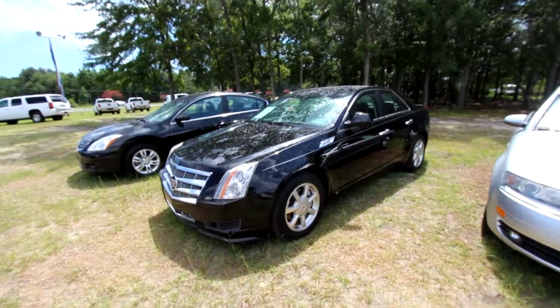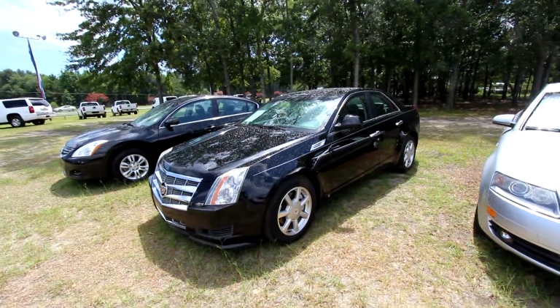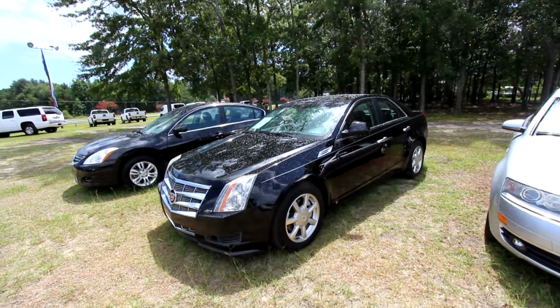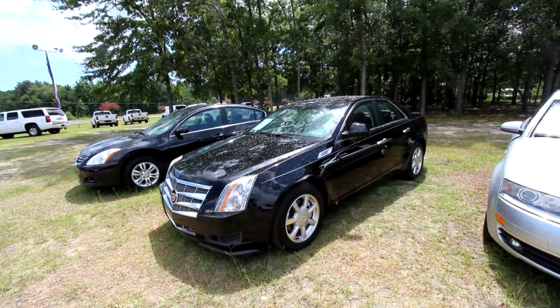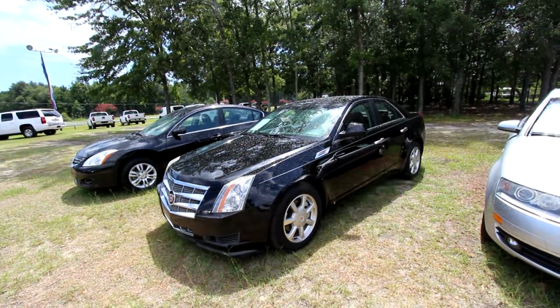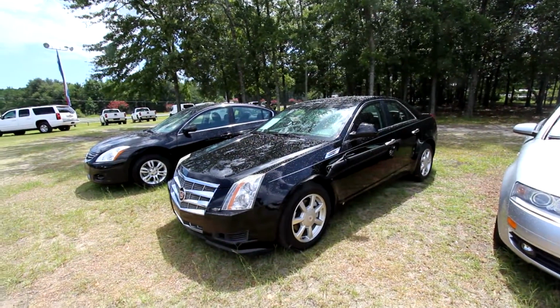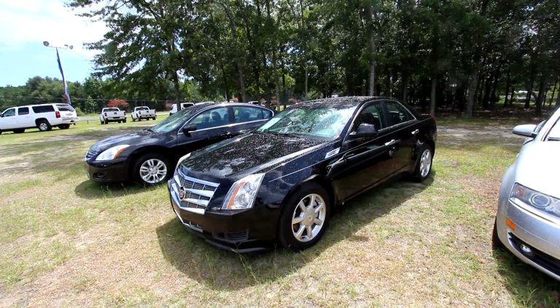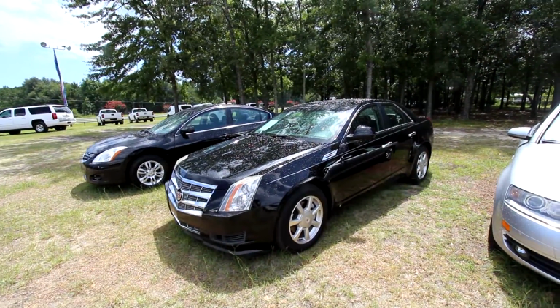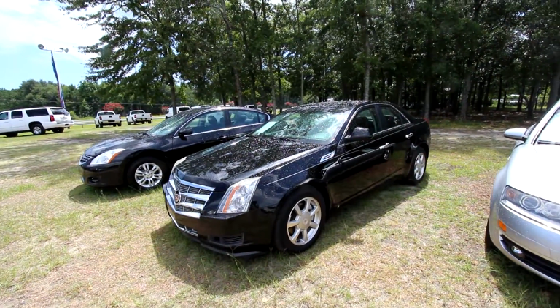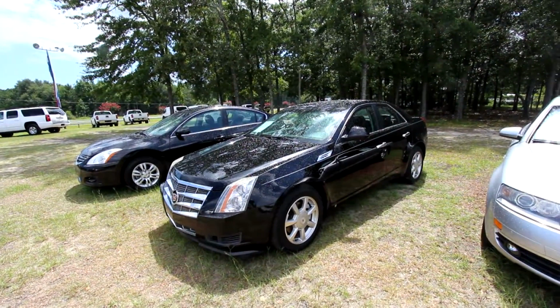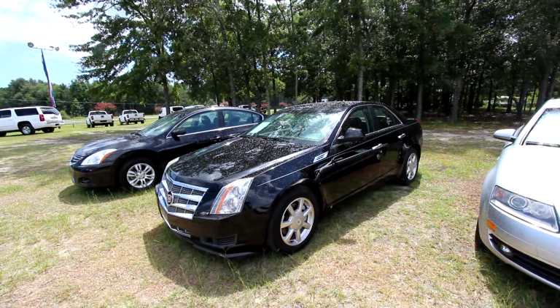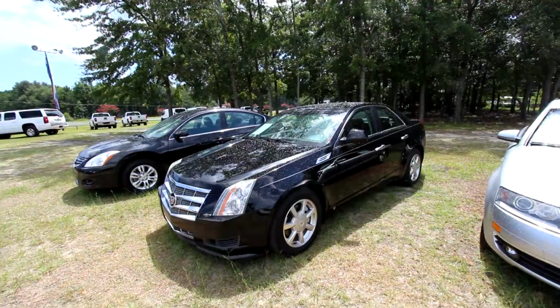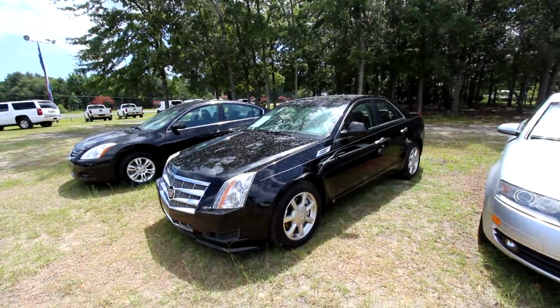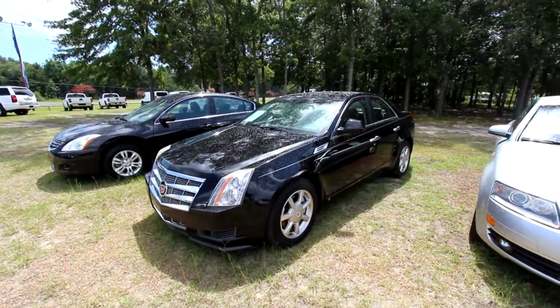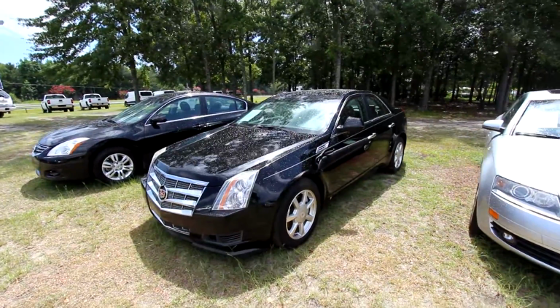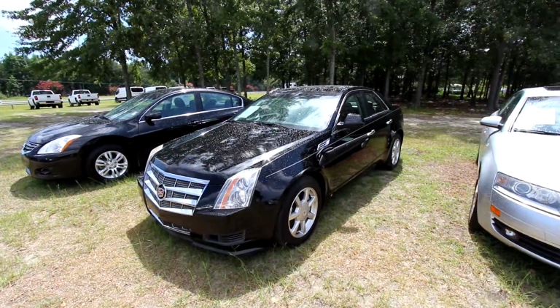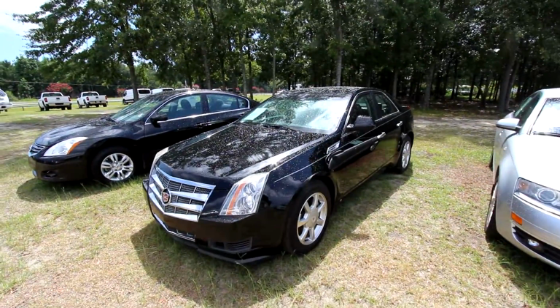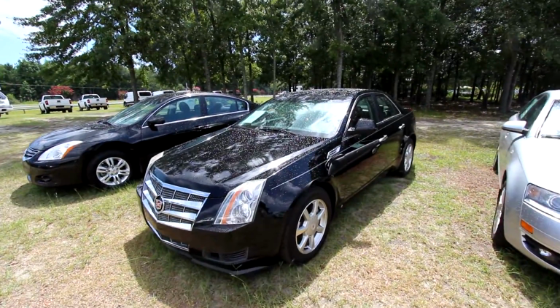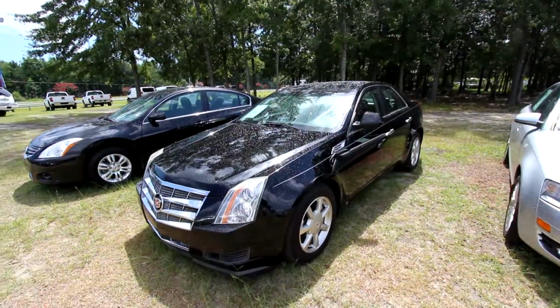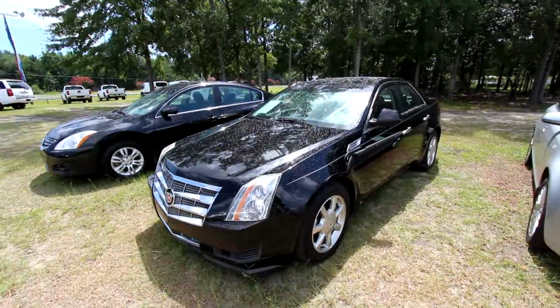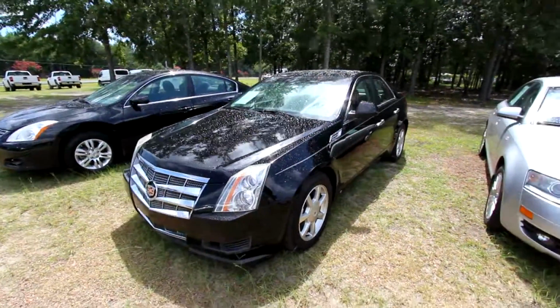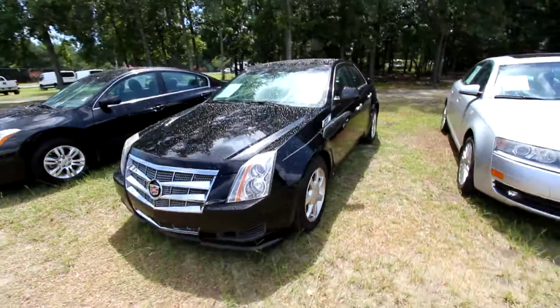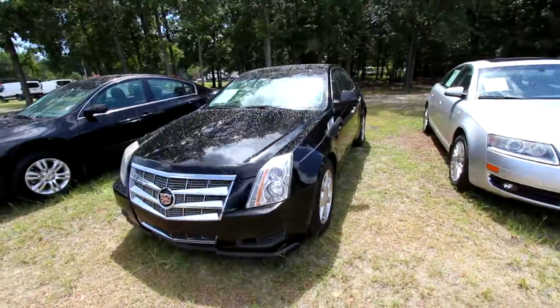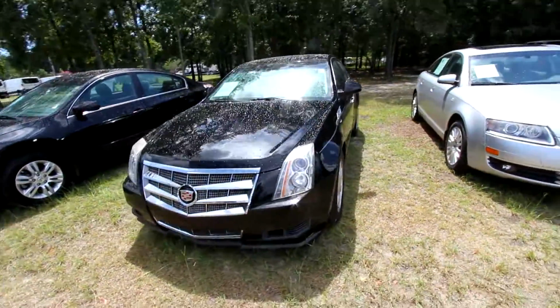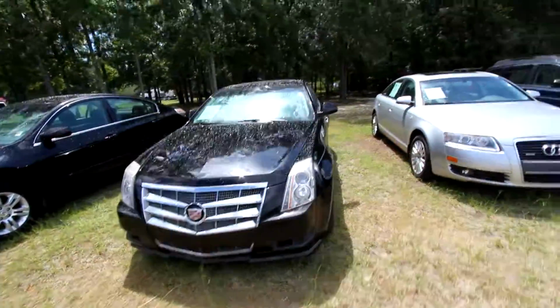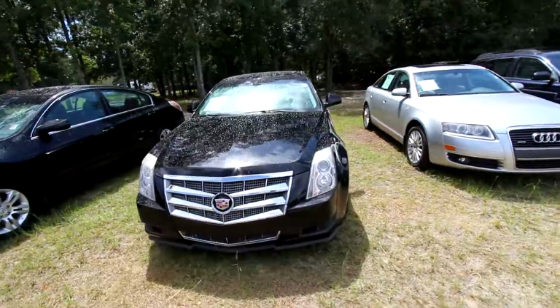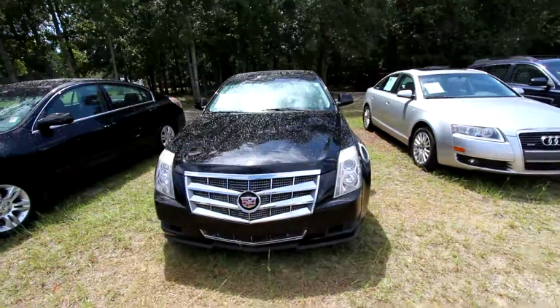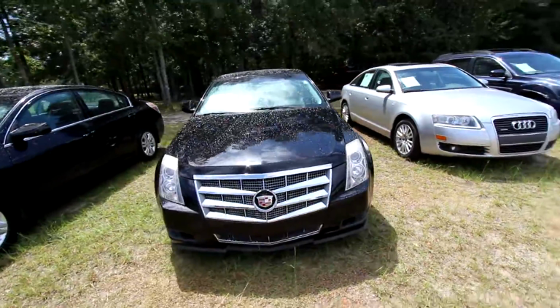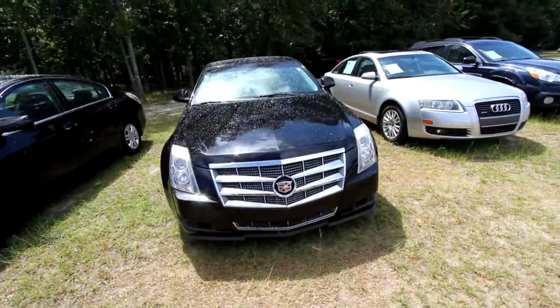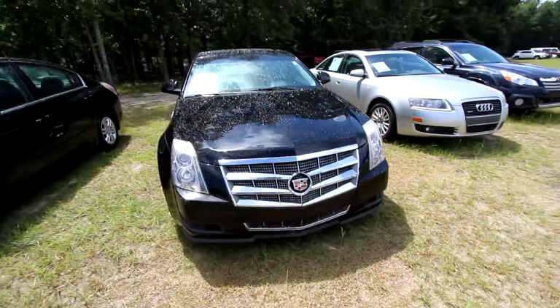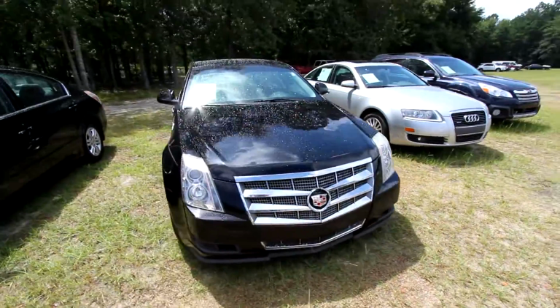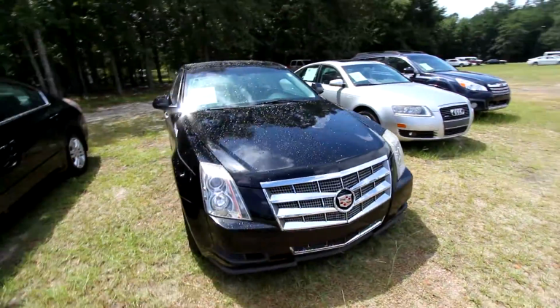Hey everybody, welcome to Ravenel Ford. Today we're looking at a 2008 Cadillac CTS, stock number 7445A, condition report video. Rain or shine, we're getting out here on this beautiful Saturday and filming these cars.